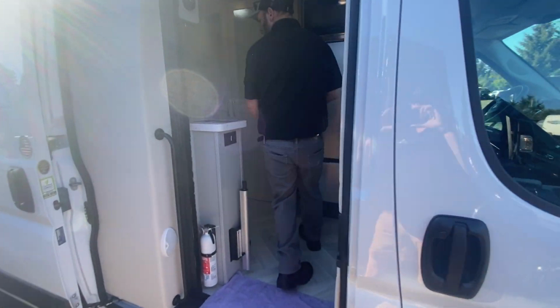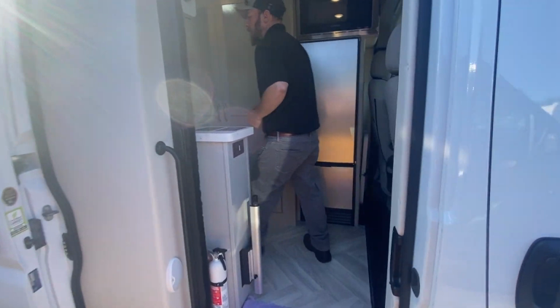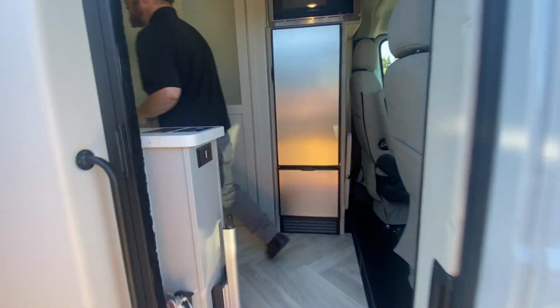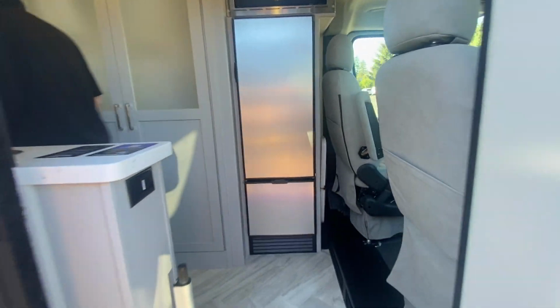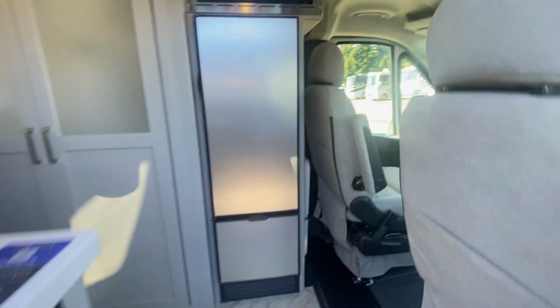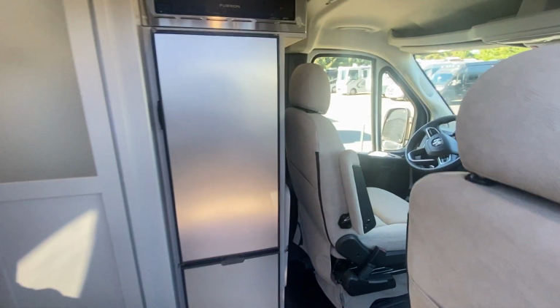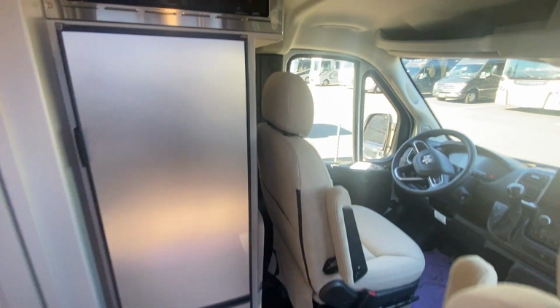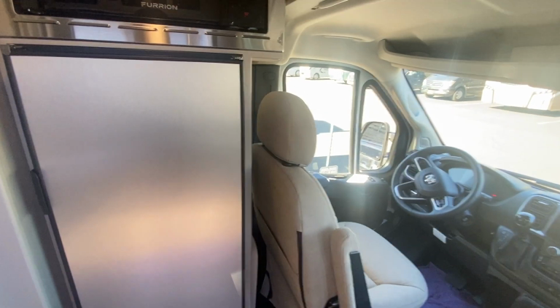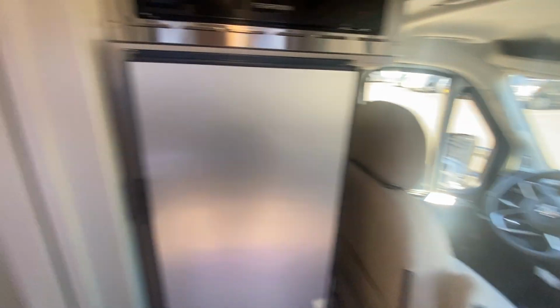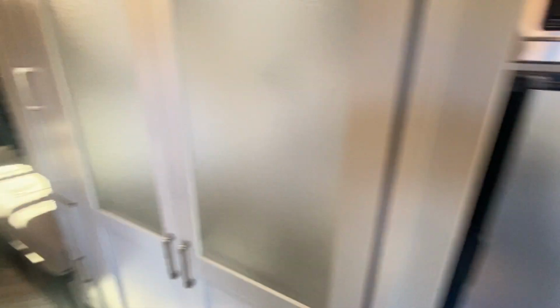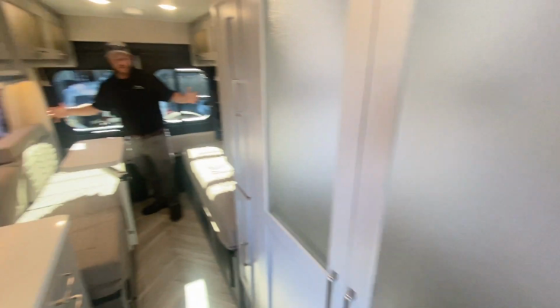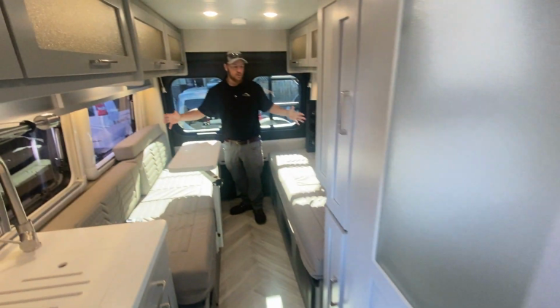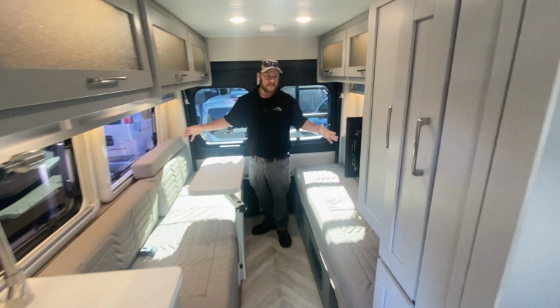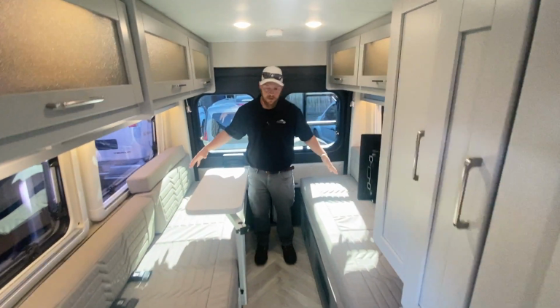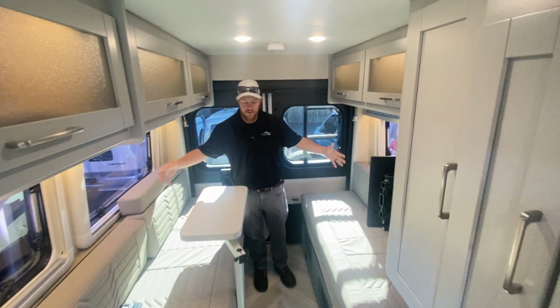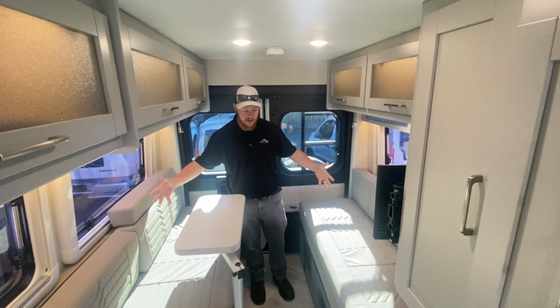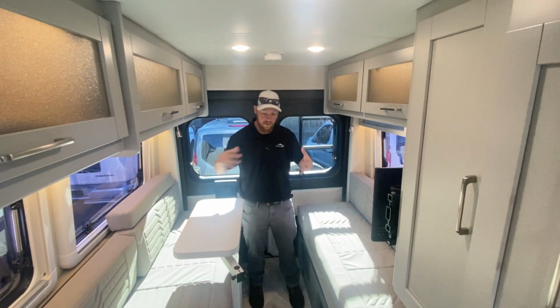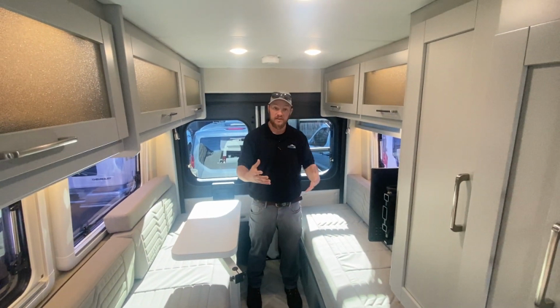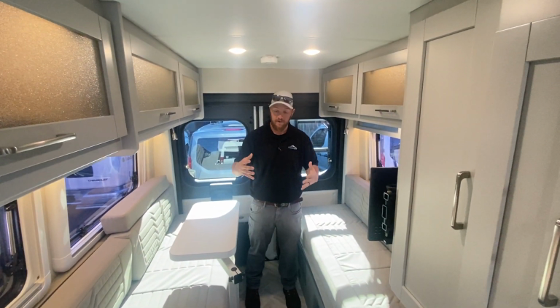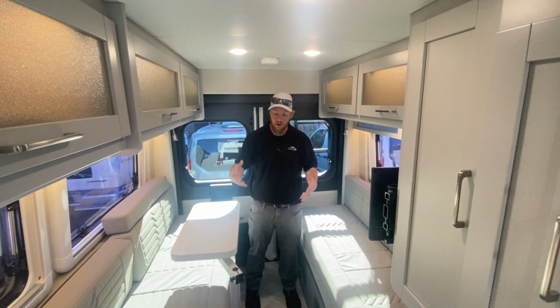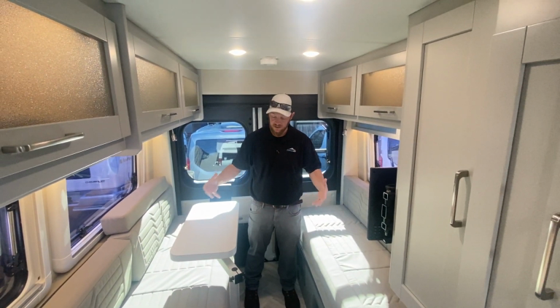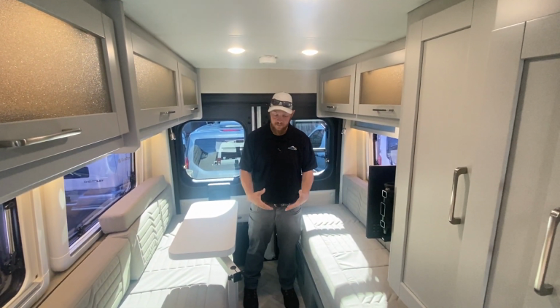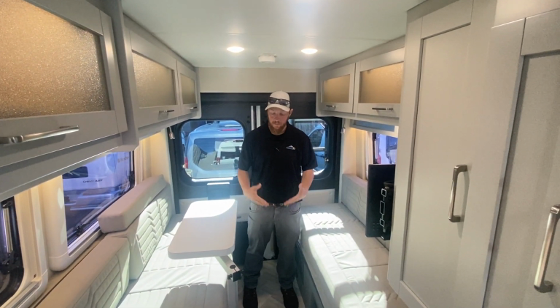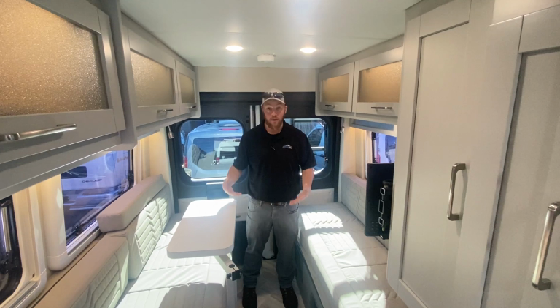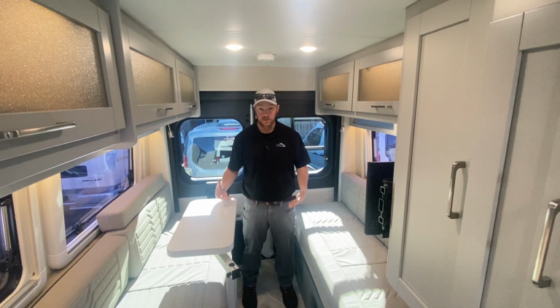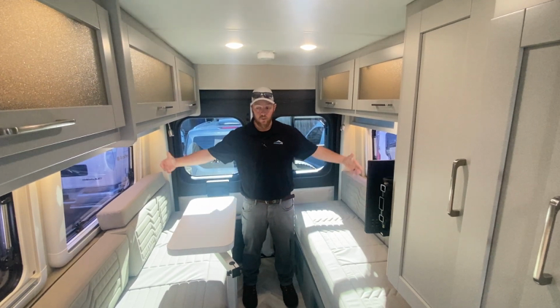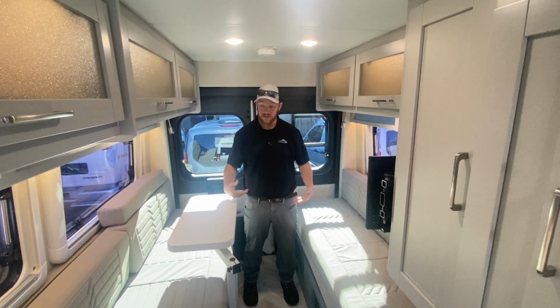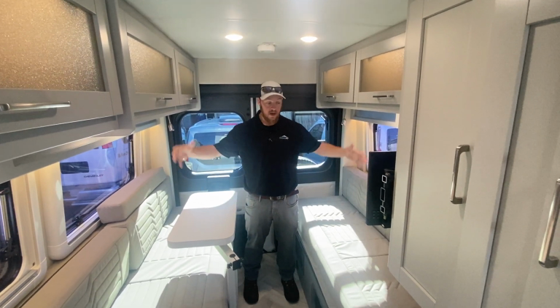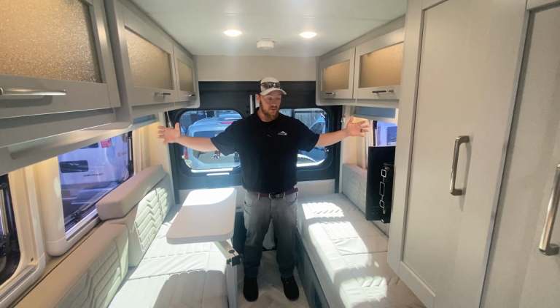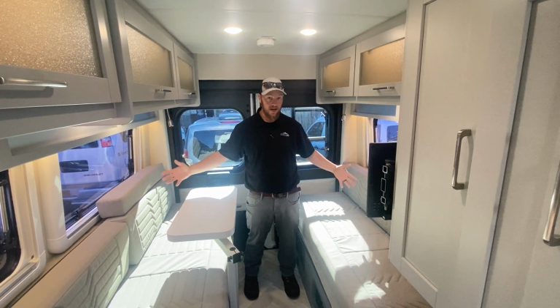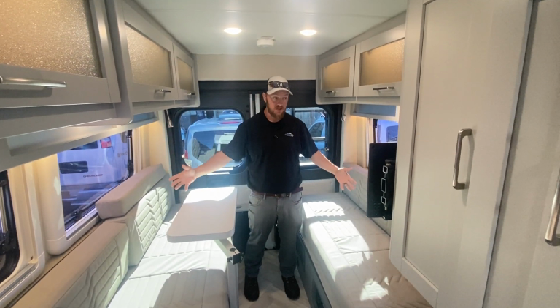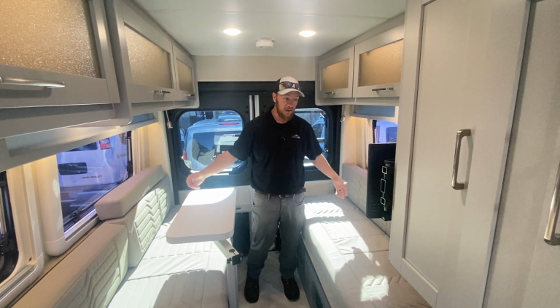Come on in, Mickey. Like I said, one of my favorite floor plans because we got this rear twin setup. The previous Coachman's actually didn't make into a bed, but now it does, which is super cool. You can pull this together and make it into a giant bed, which is super awesome.